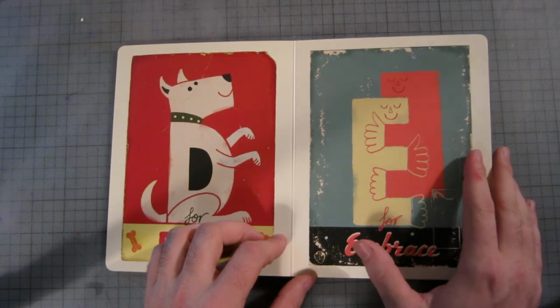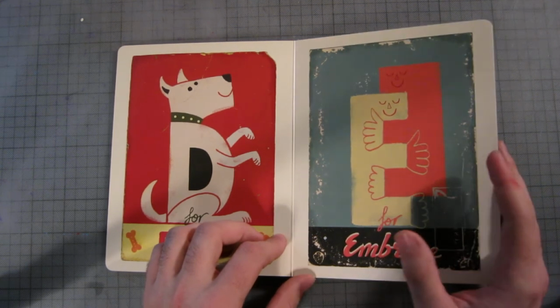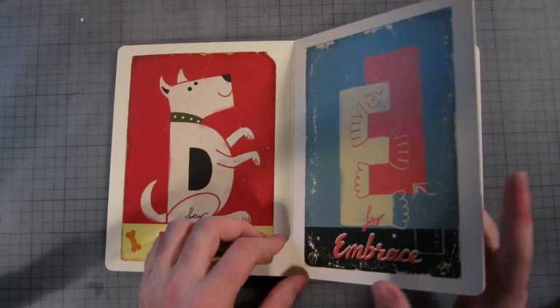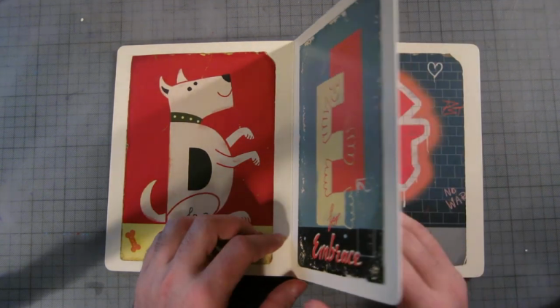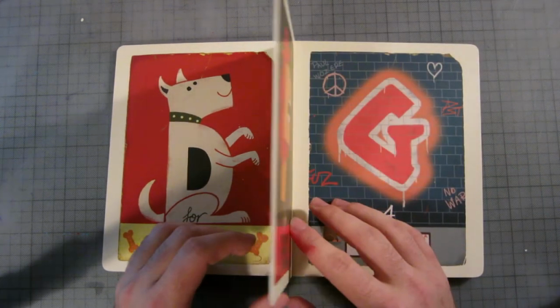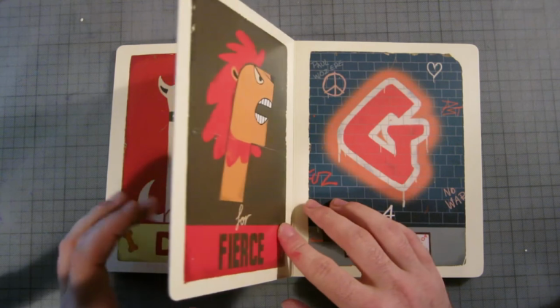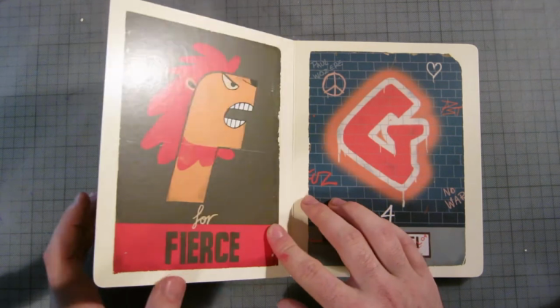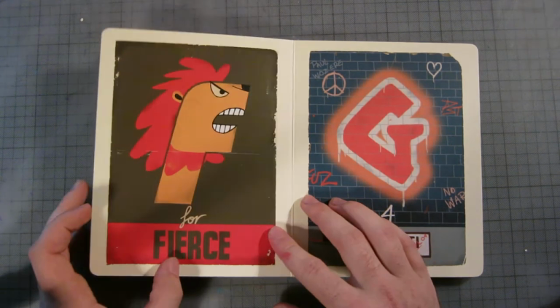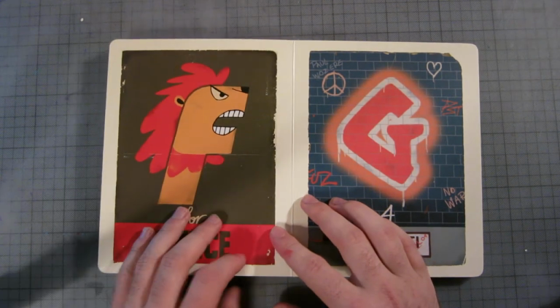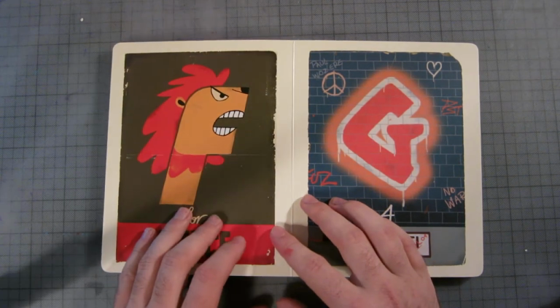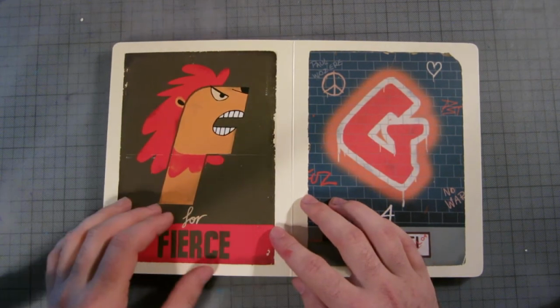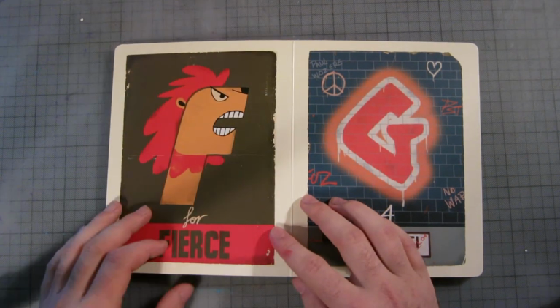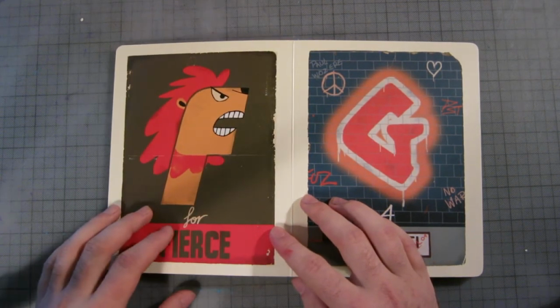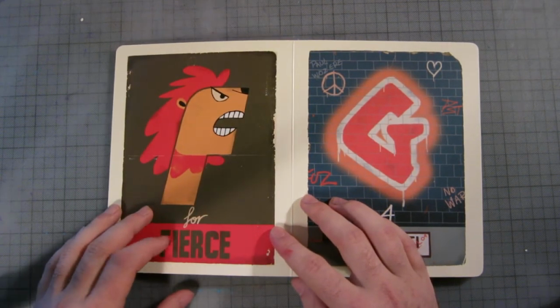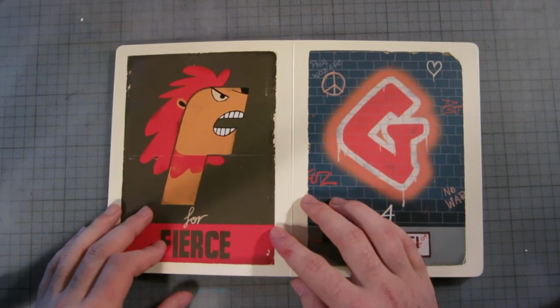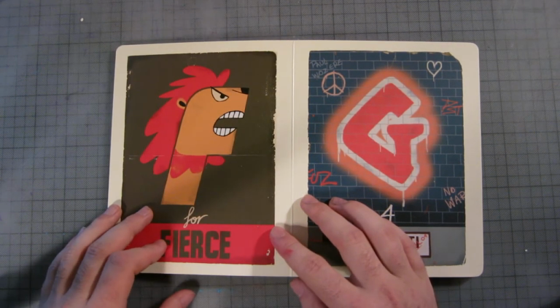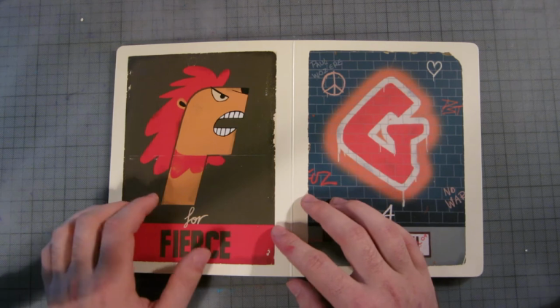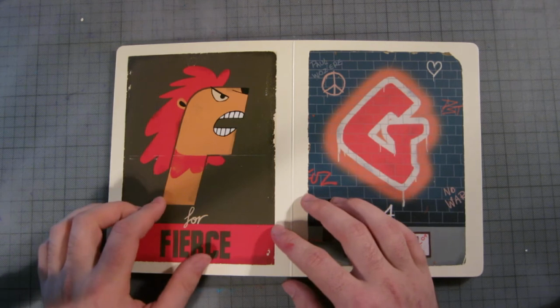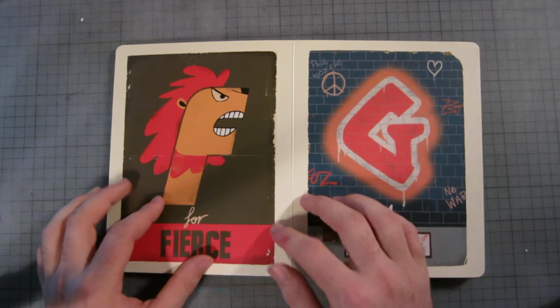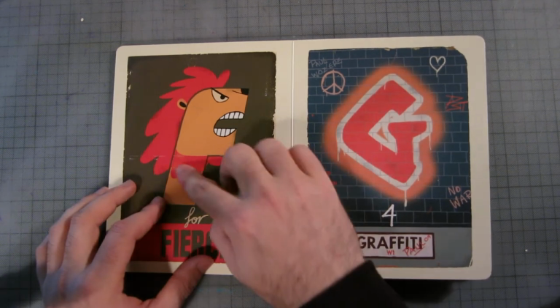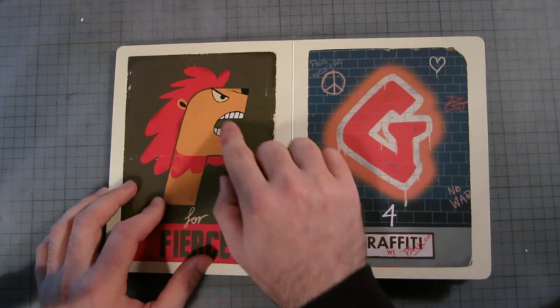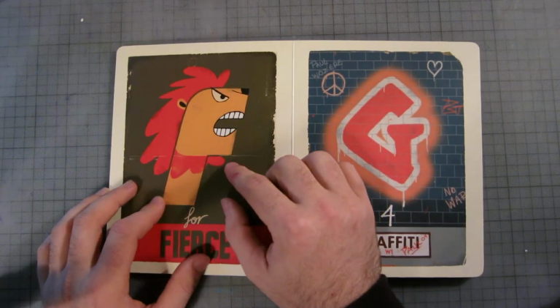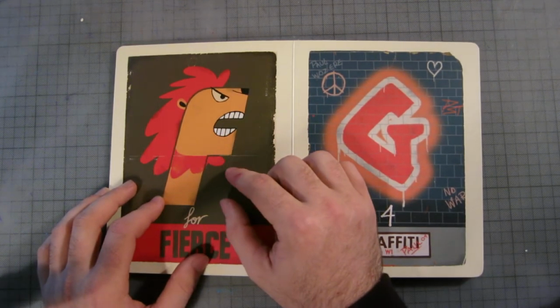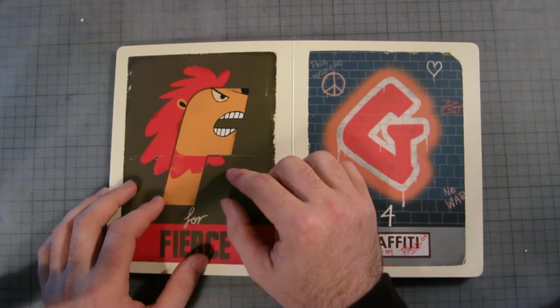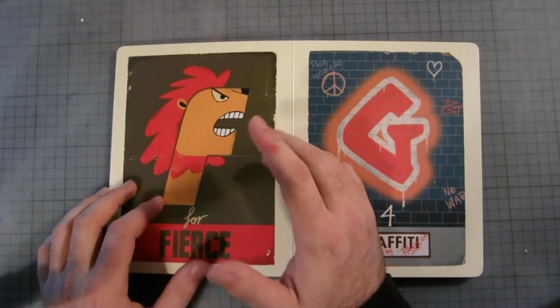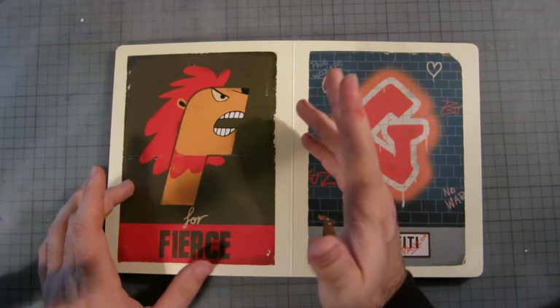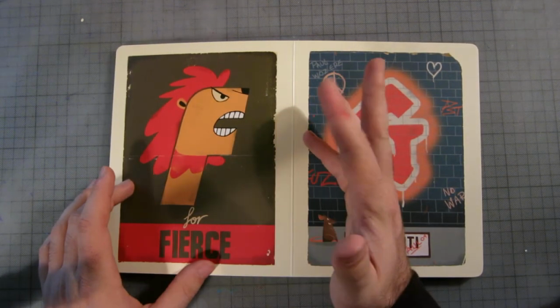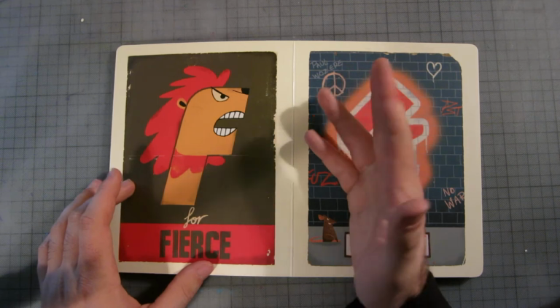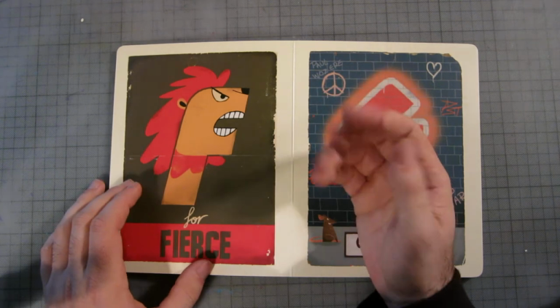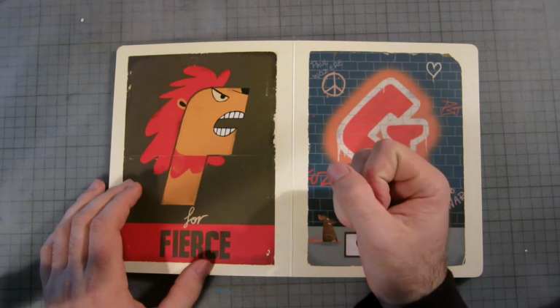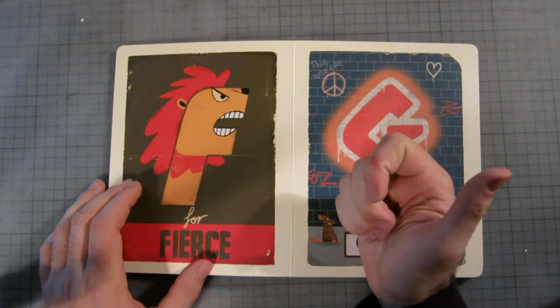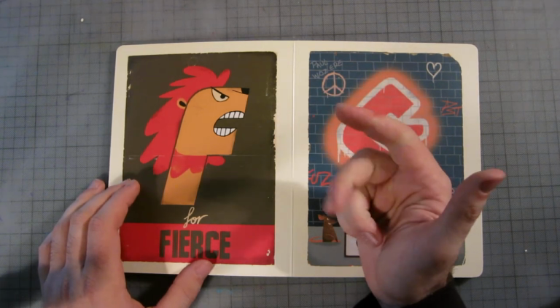Then you've got two E's doing like a standing wall position and they seem quite happy — good on them. F is for fierce, and obviously it's like a lion.